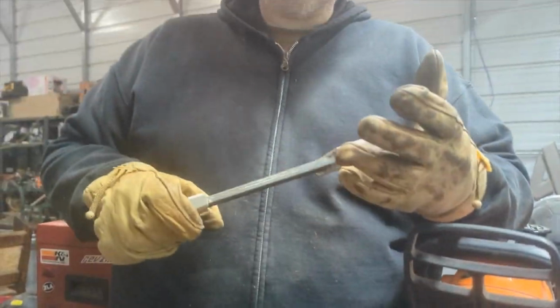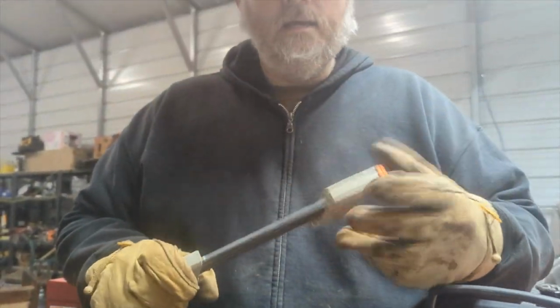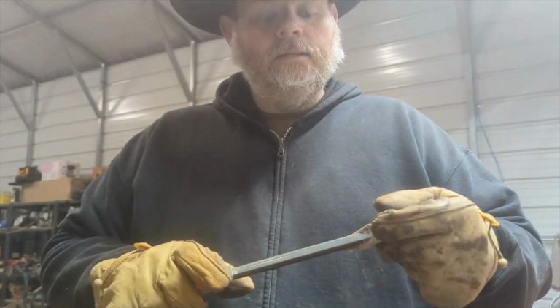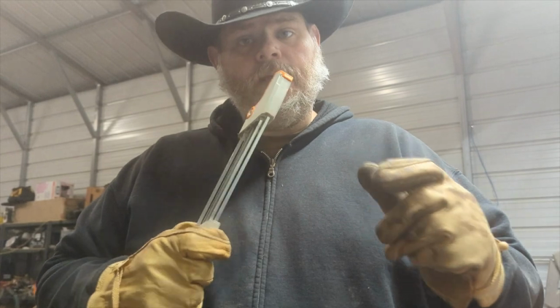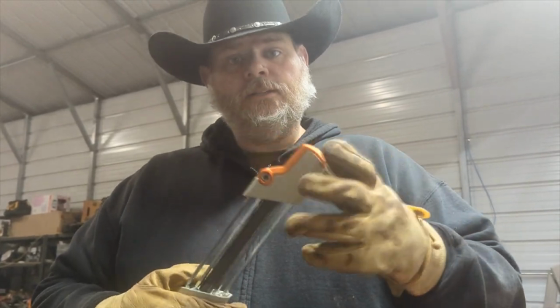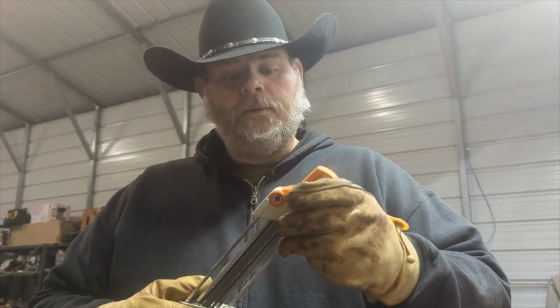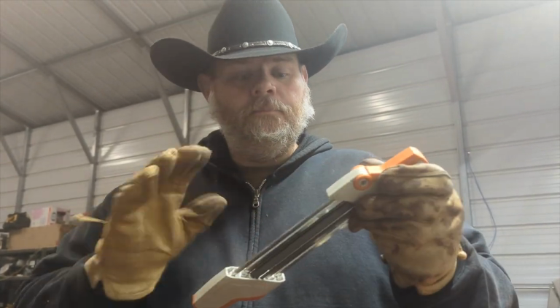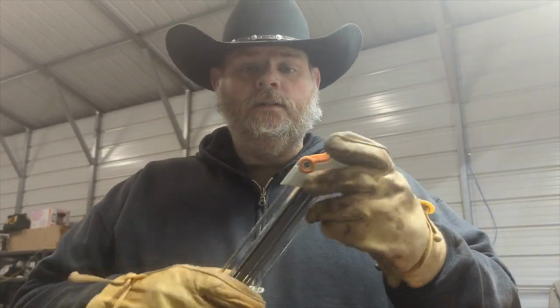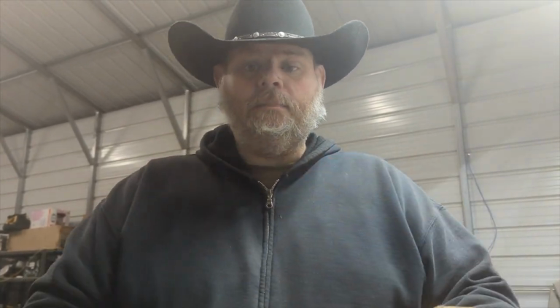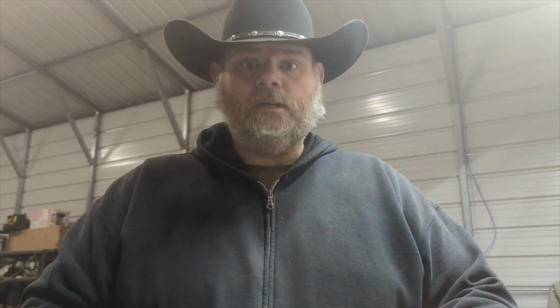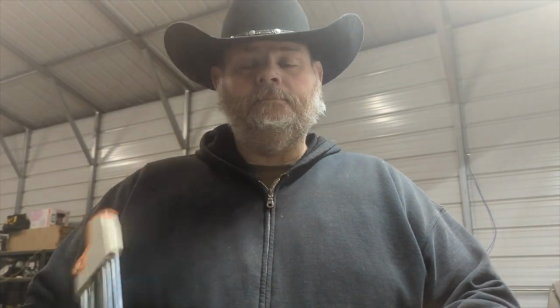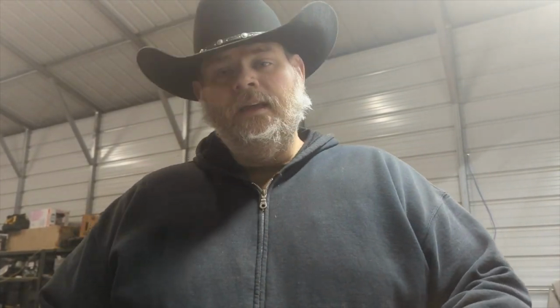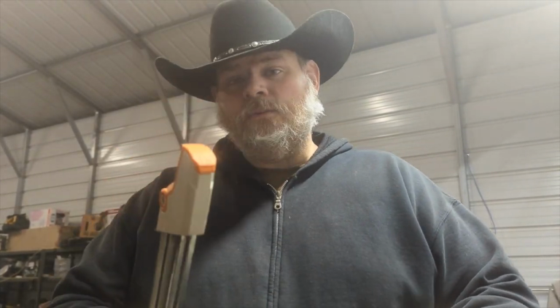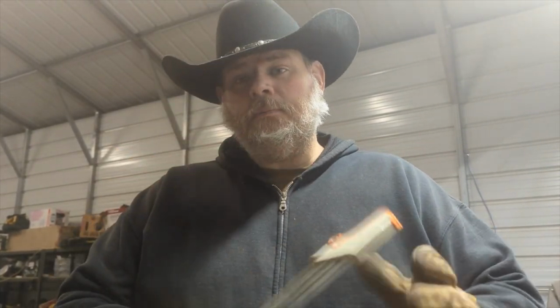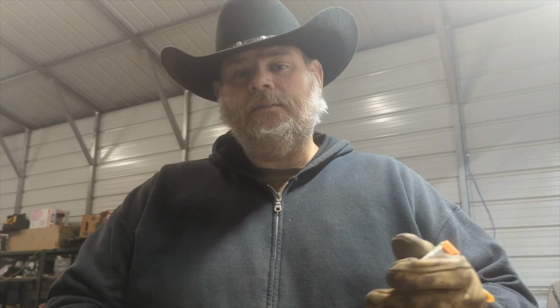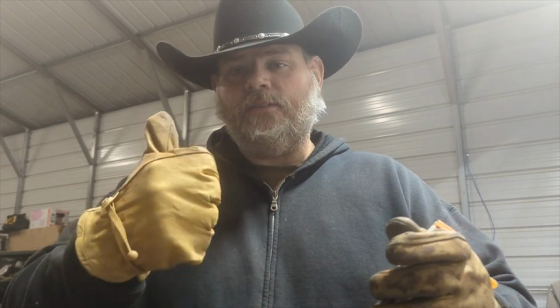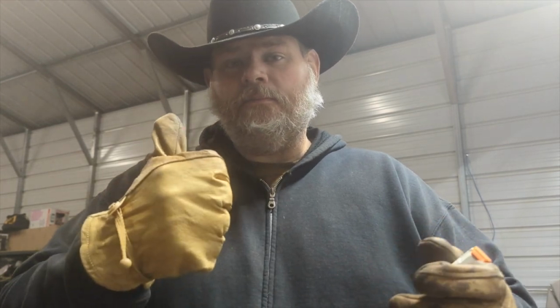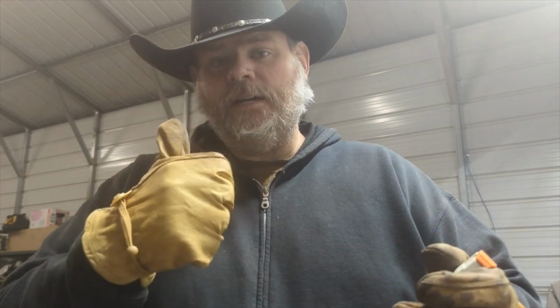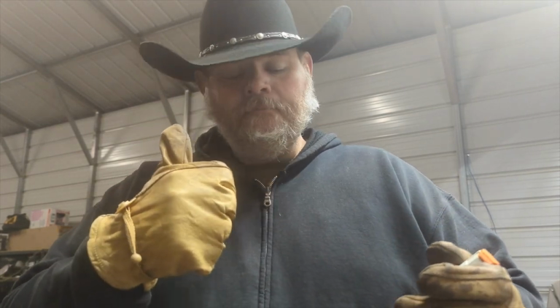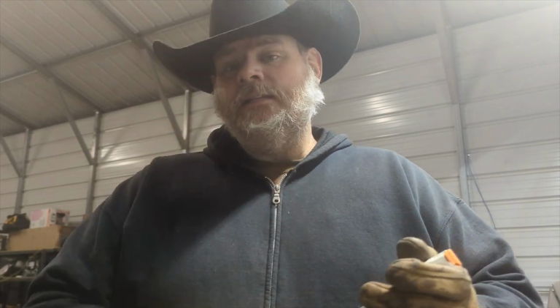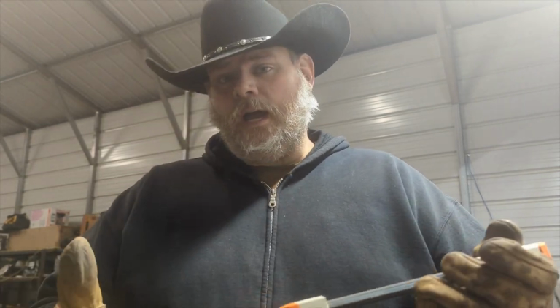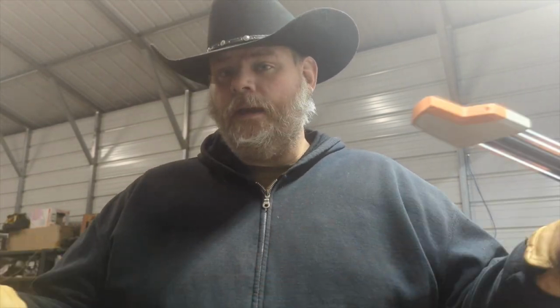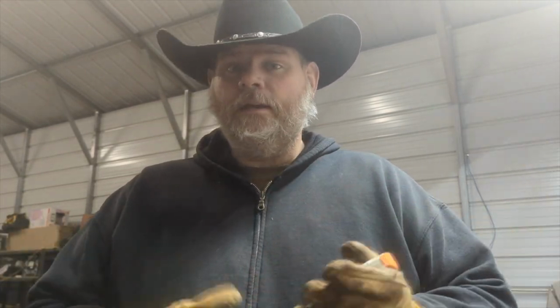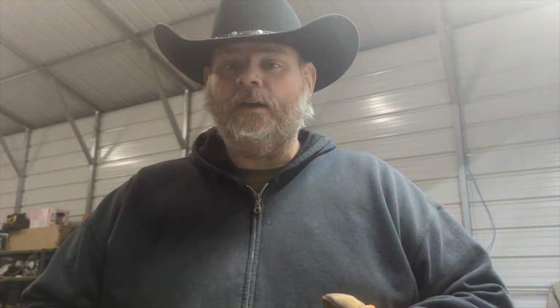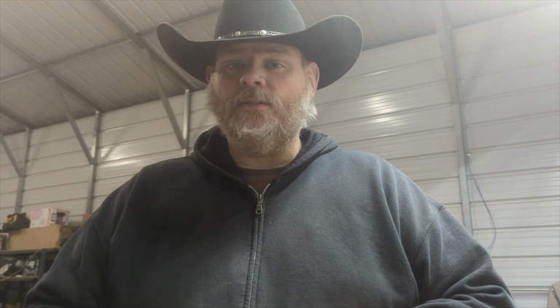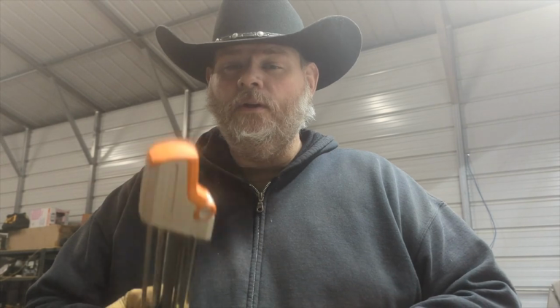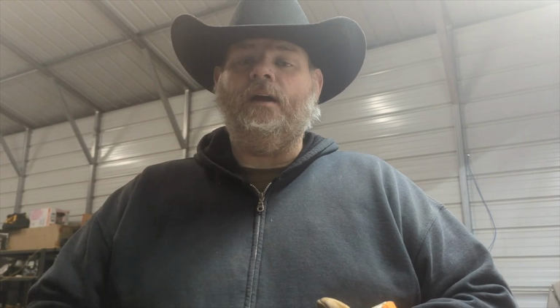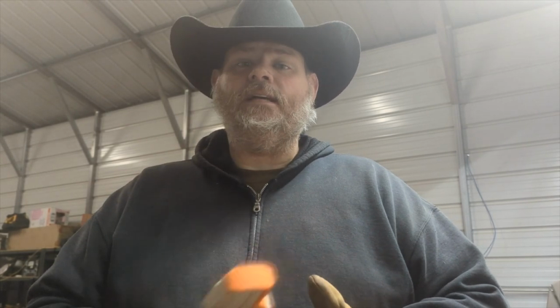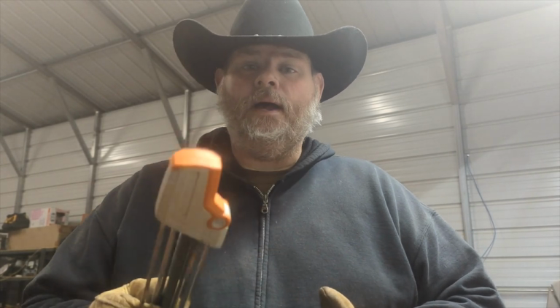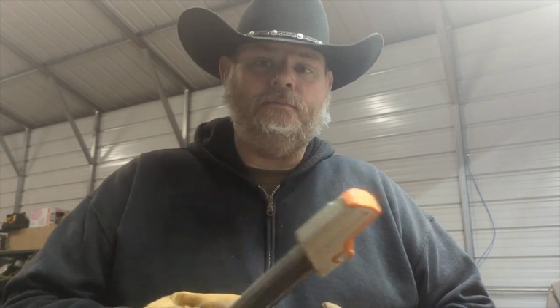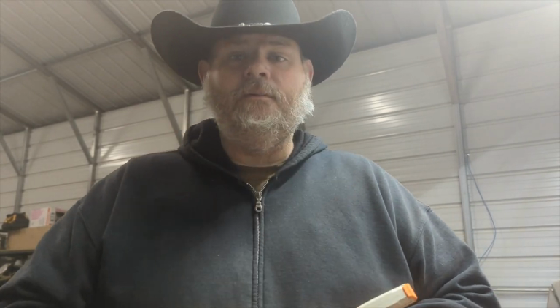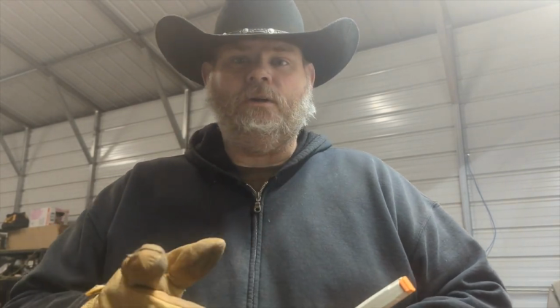Men, get you a chainsaw sharpener so you can sharpen your chainsaw blades. Thanks for watching. Please give this video a thumbs up if you learned anything. Subscribe and ring that notification bell so you're notified every time I upload a video. Thanks for watching.